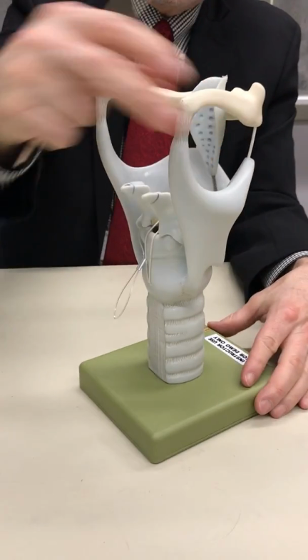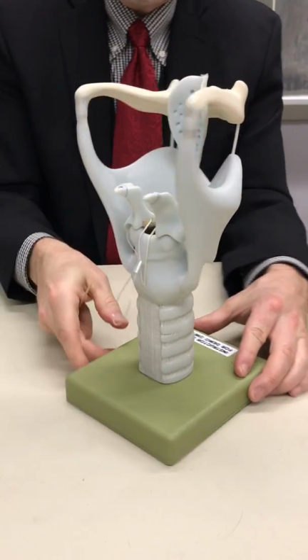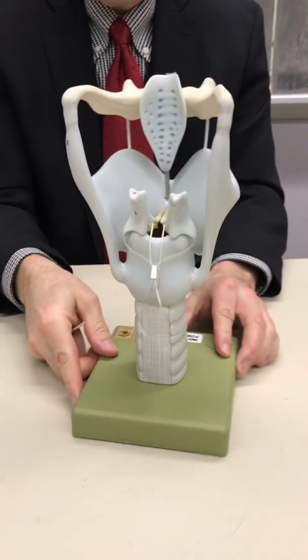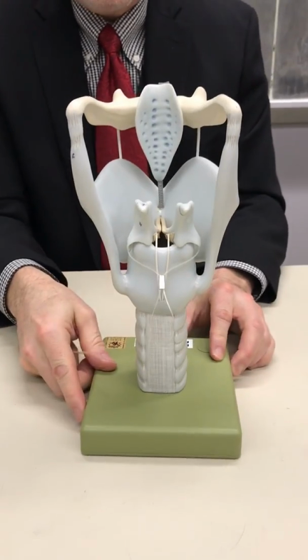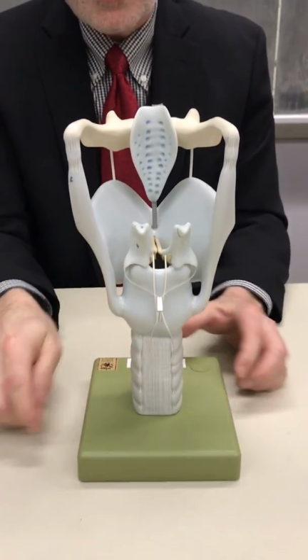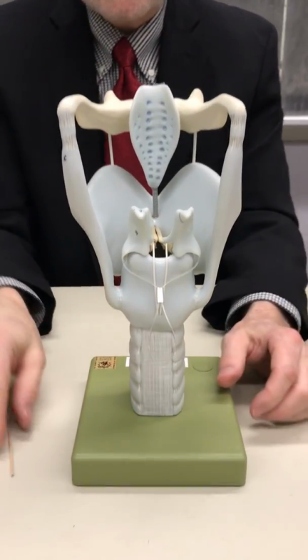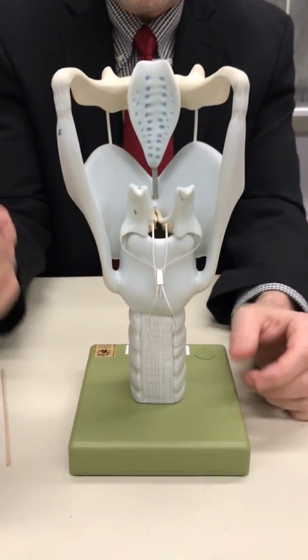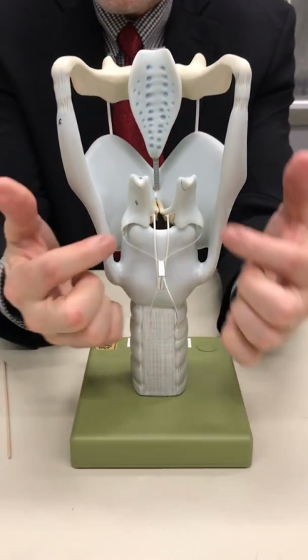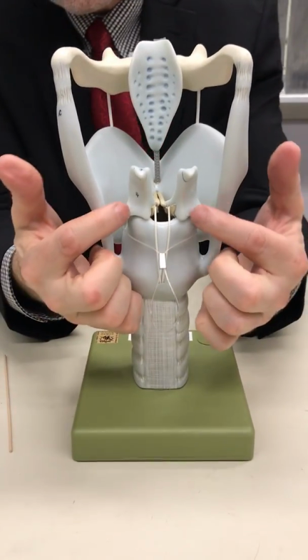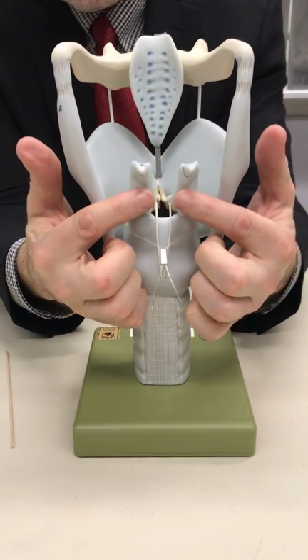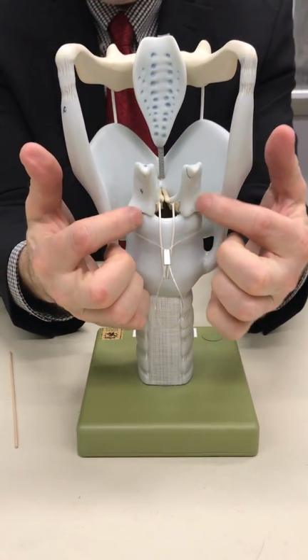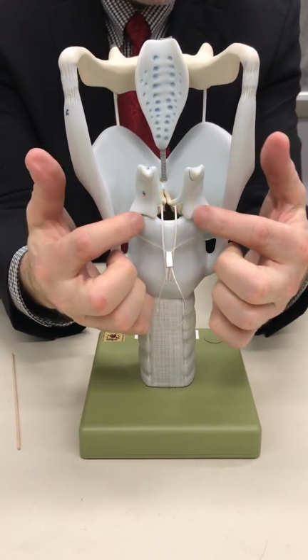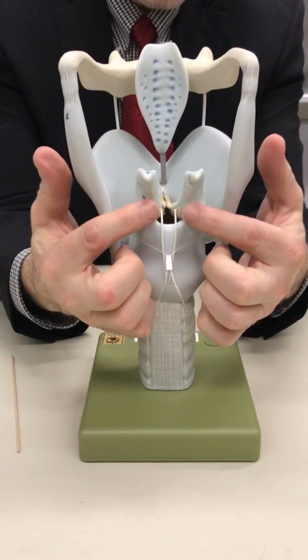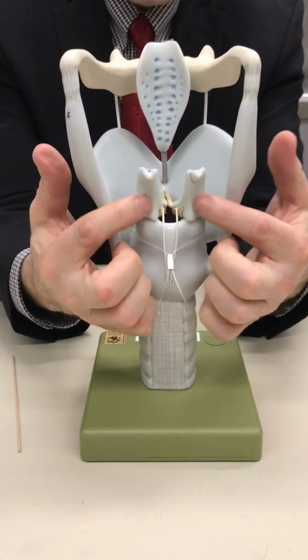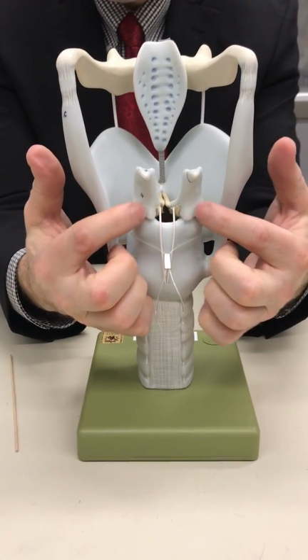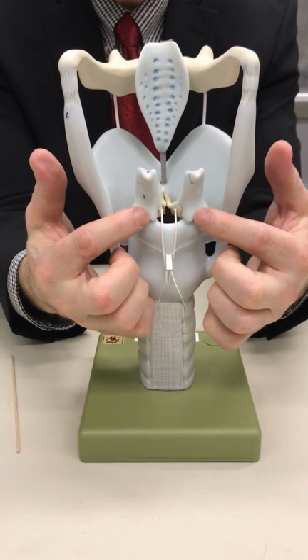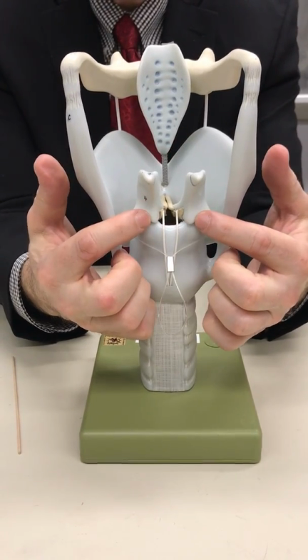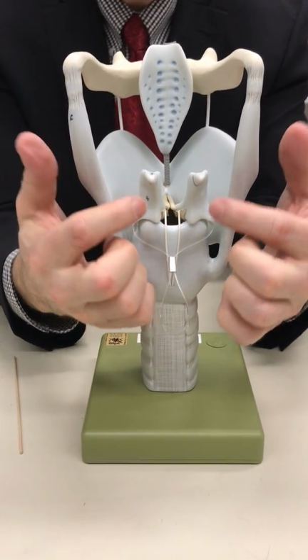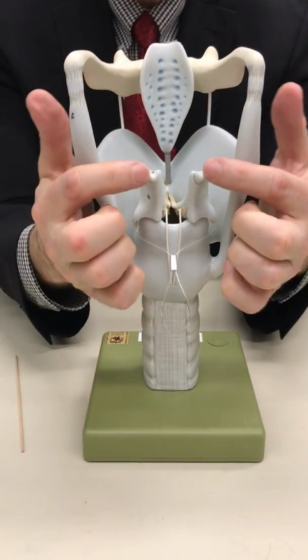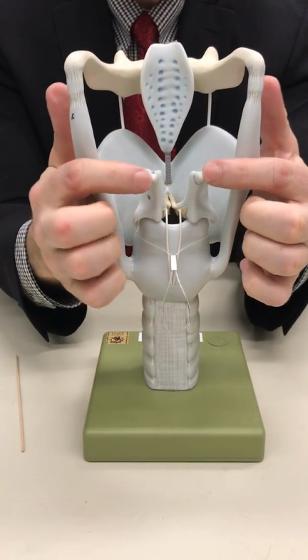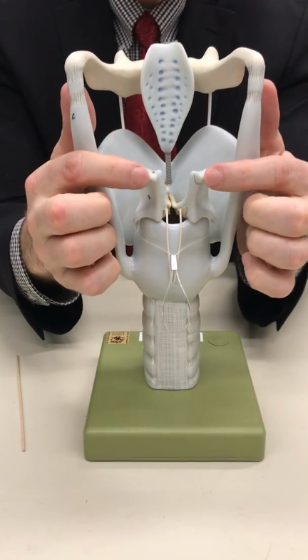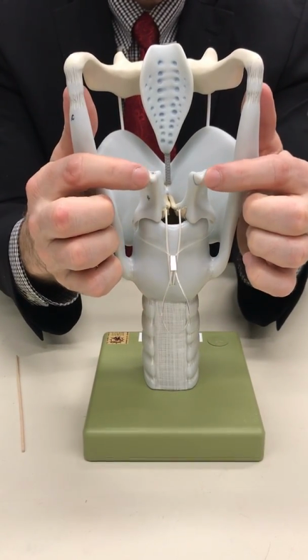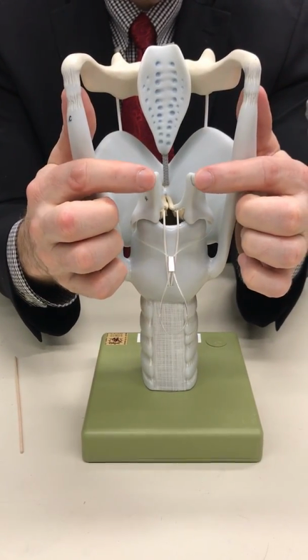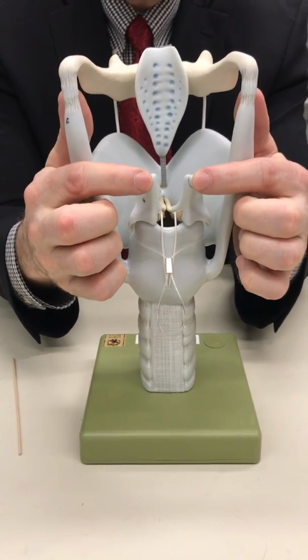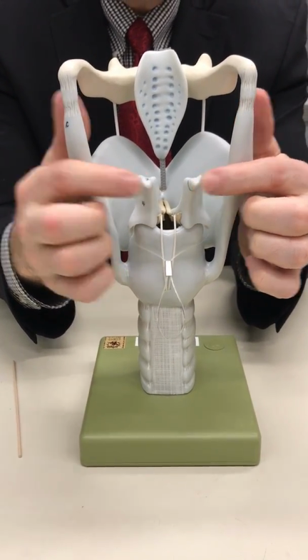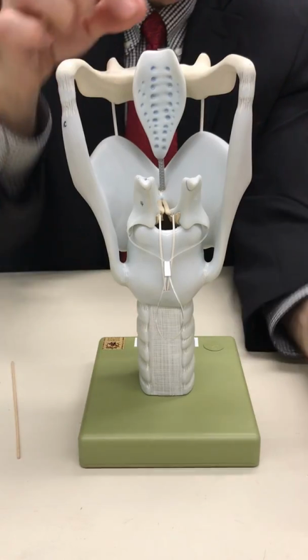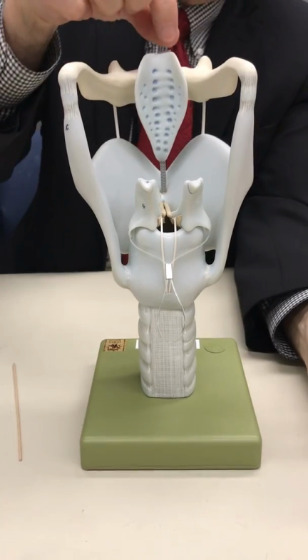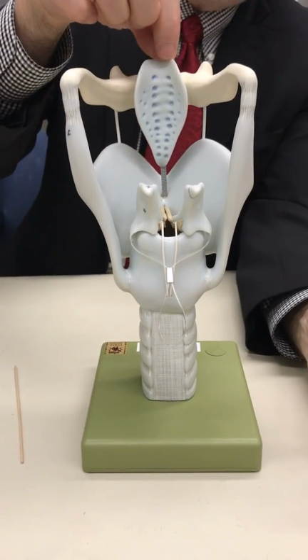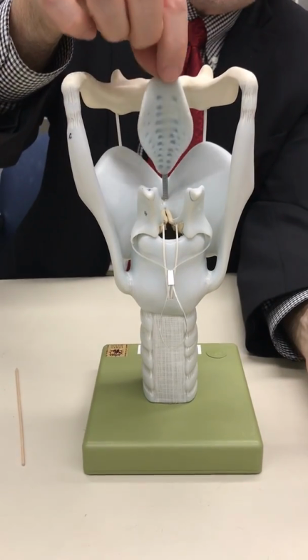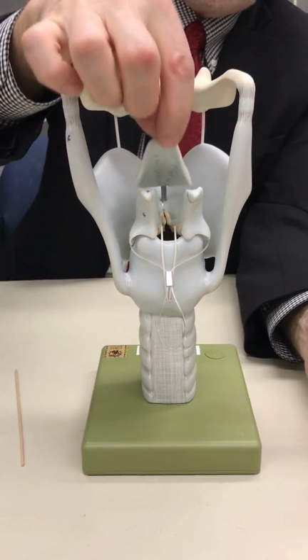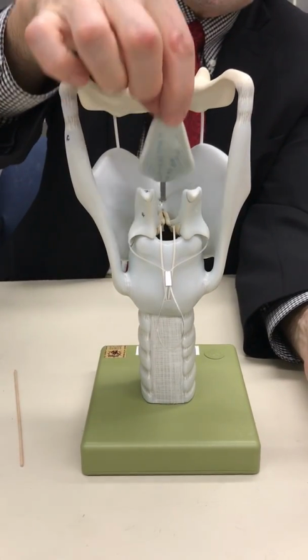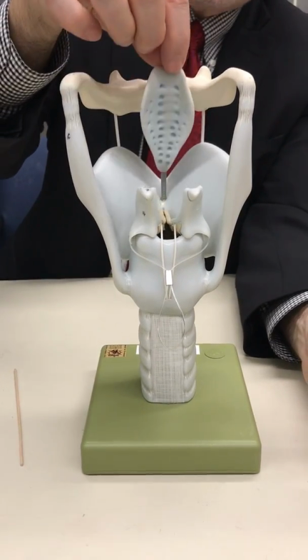There are three other pieces of cartilage: this piece here is the arytenoid, this little horn here is the corniculate, and then our epiglottis.